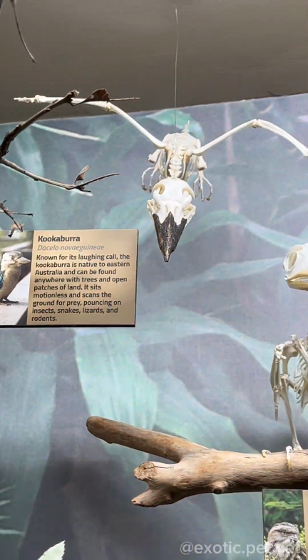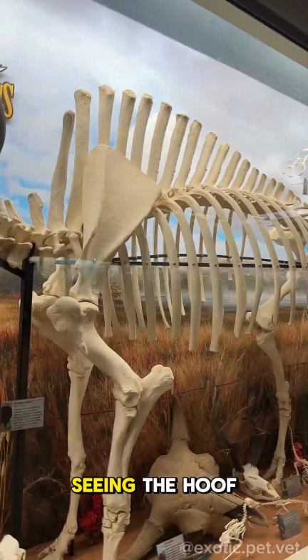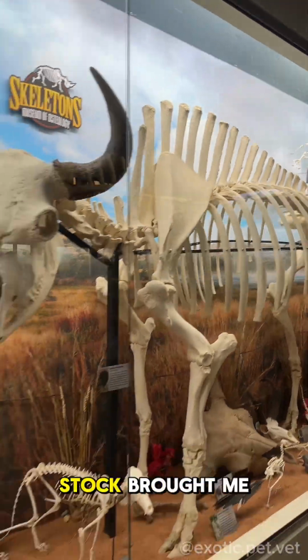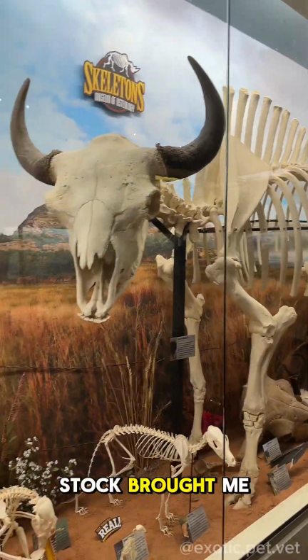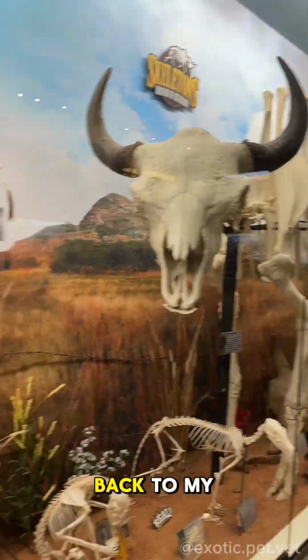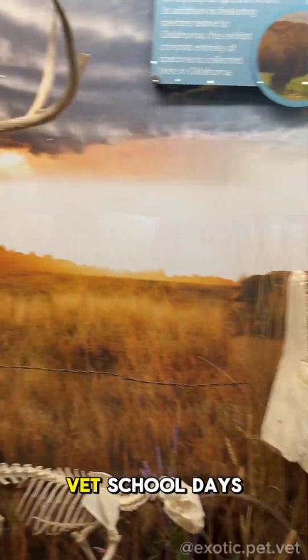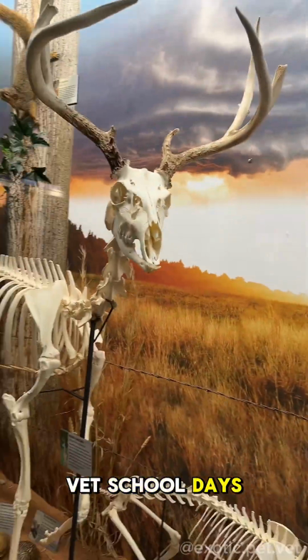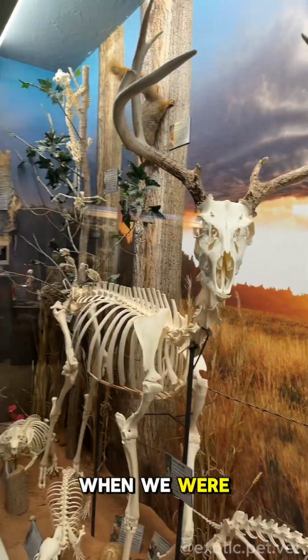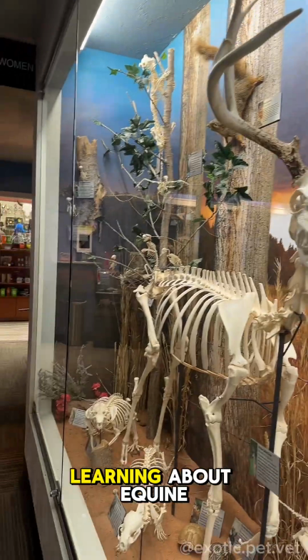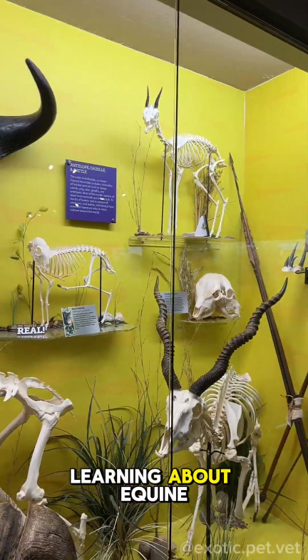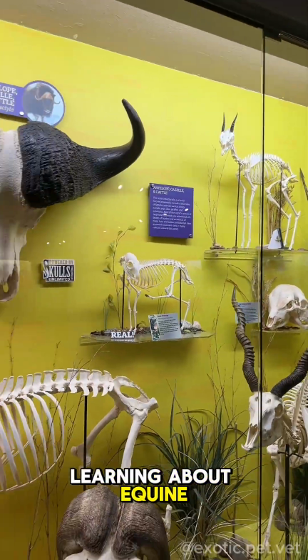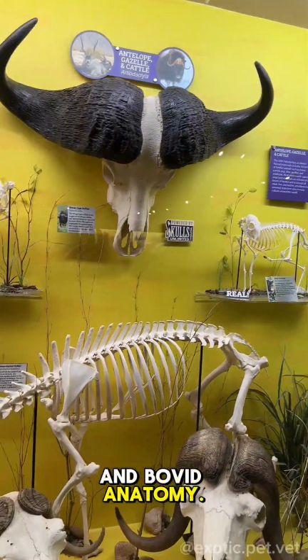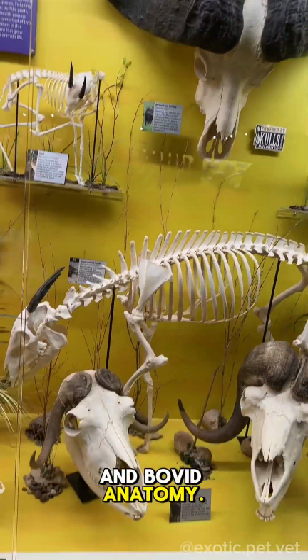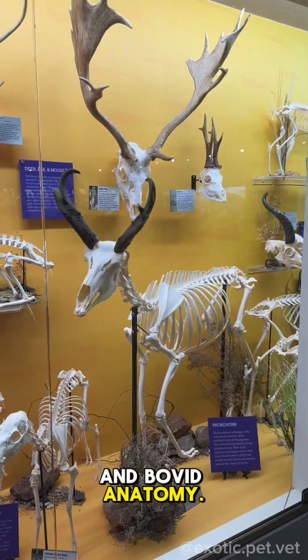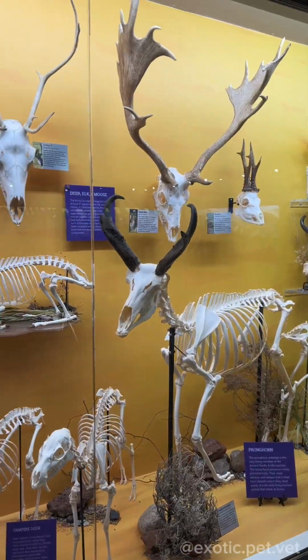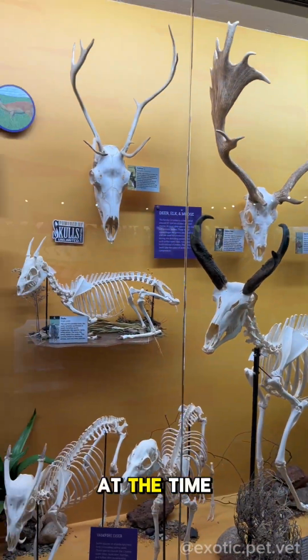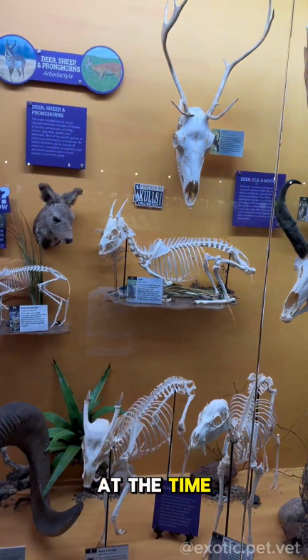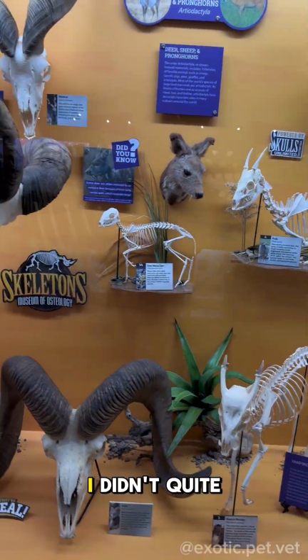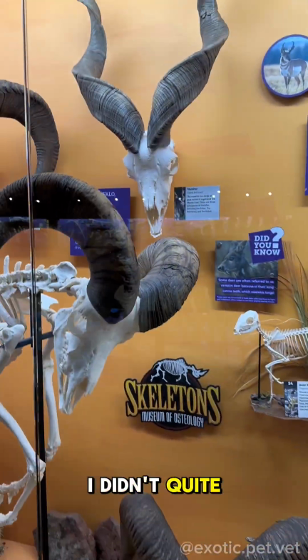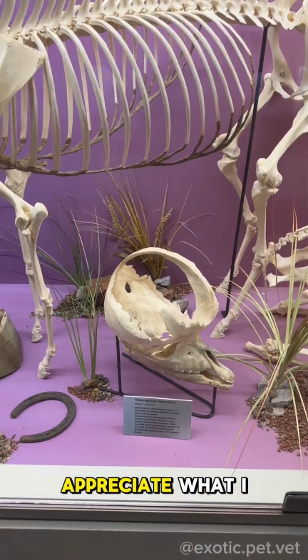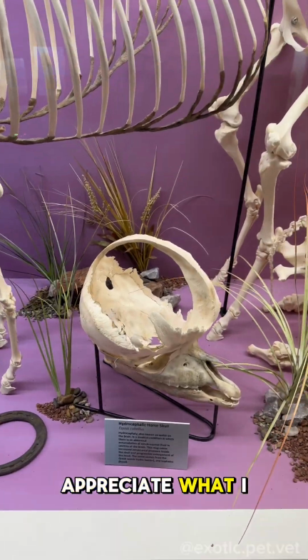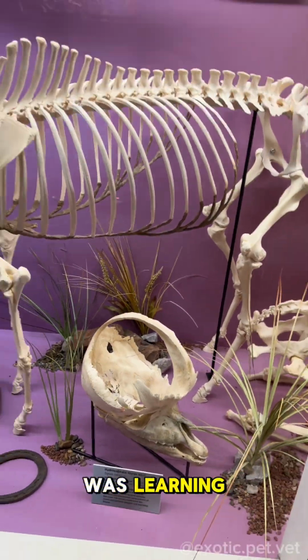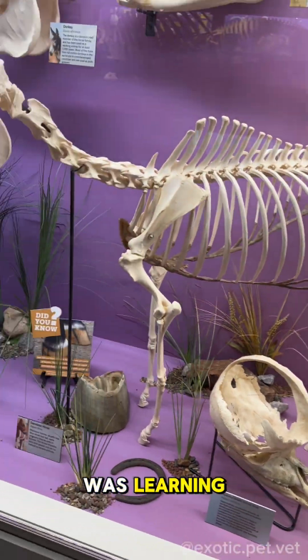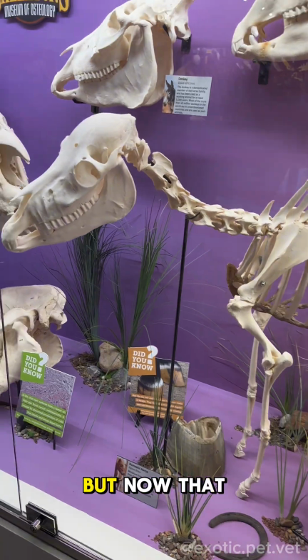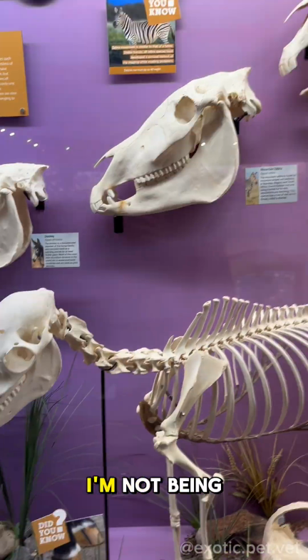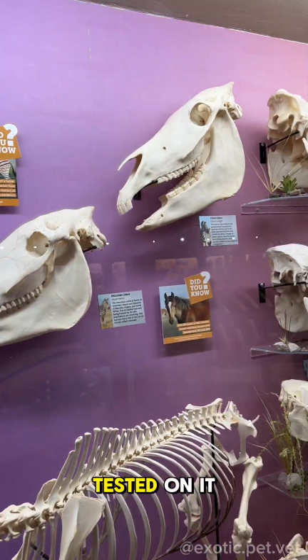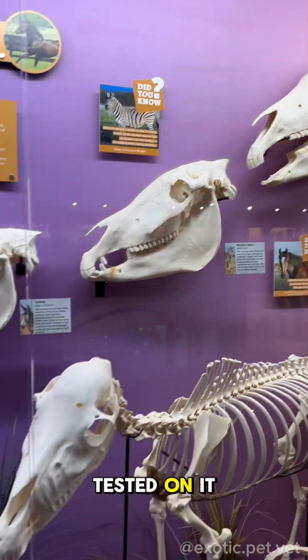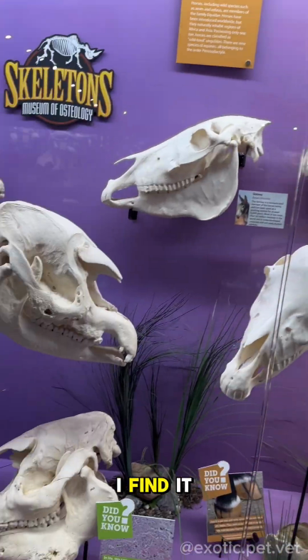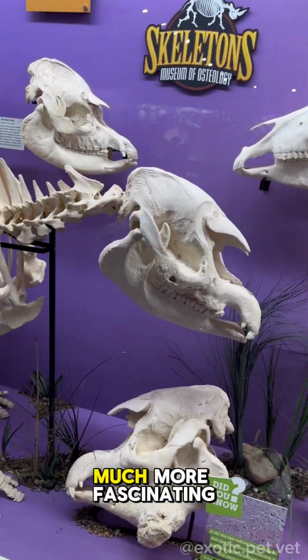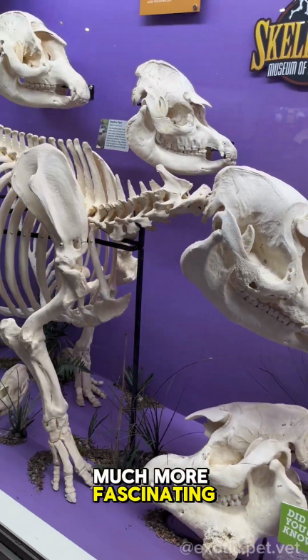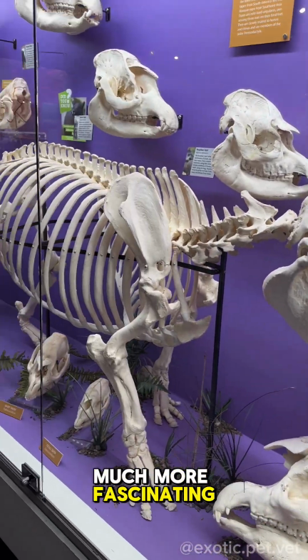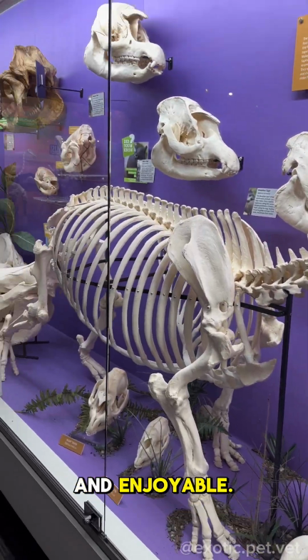Seeing the hoofstock brought me back to my vet school days when we were learning about equine and bovine anatomy. At the time I didn't quite appreciate what I was learning, but now that I'm not being tested on it, I find it much more fascinating and enjoyable.